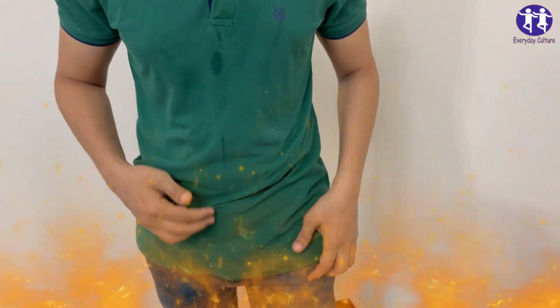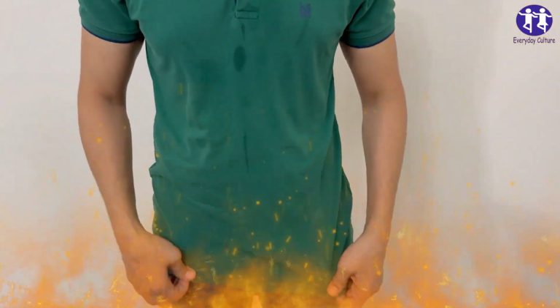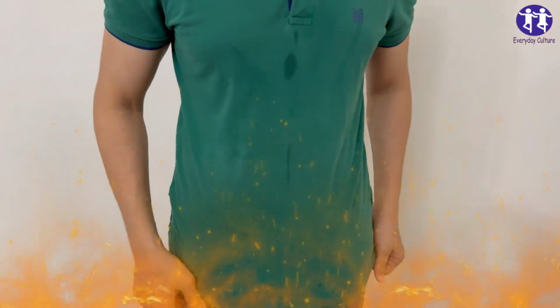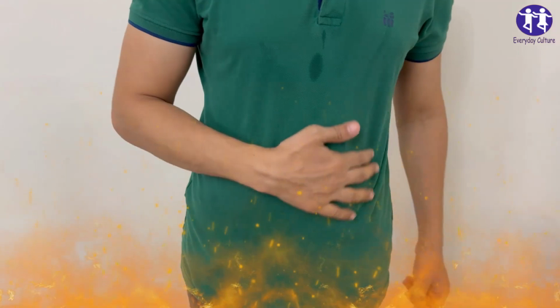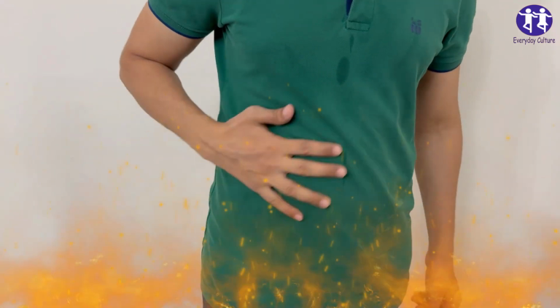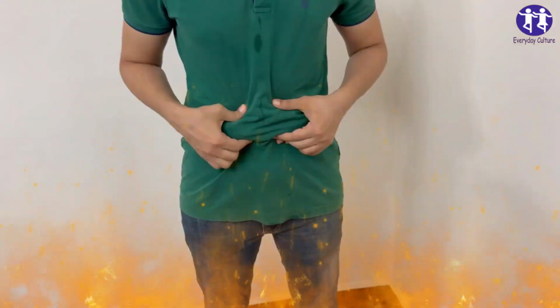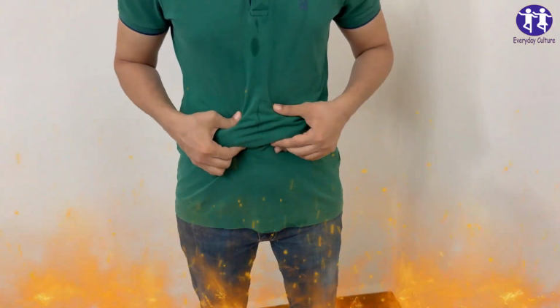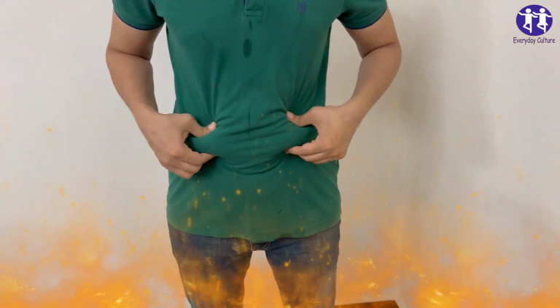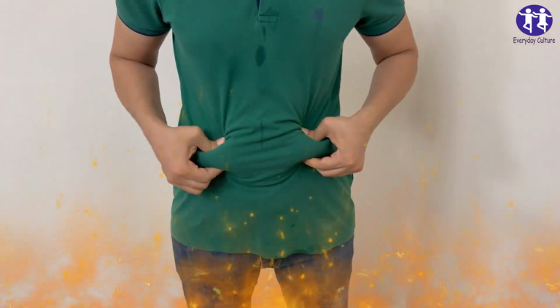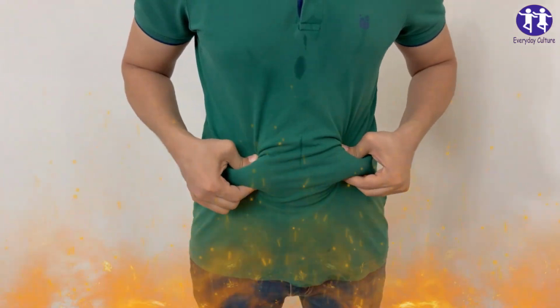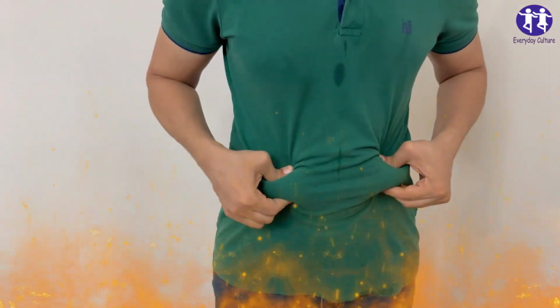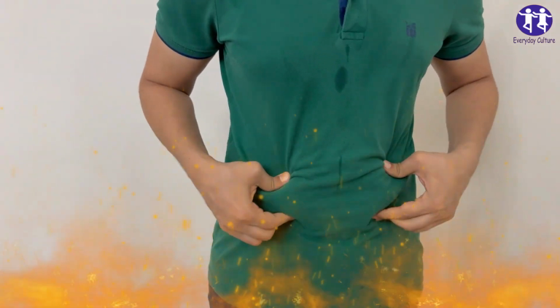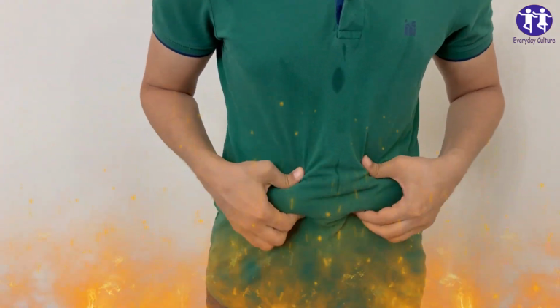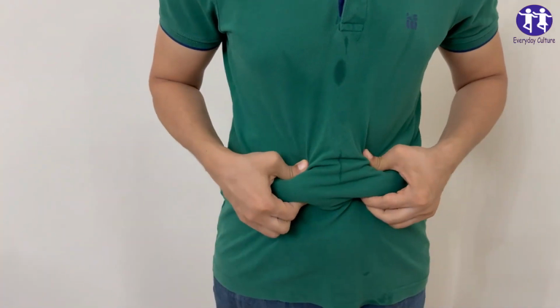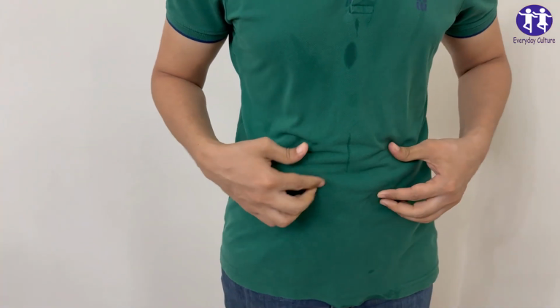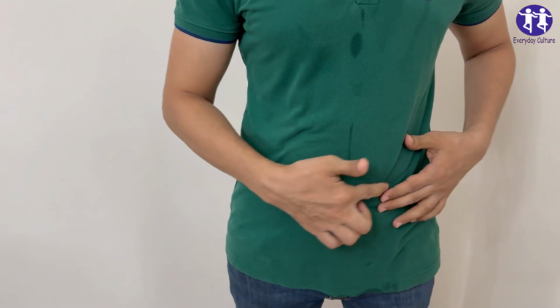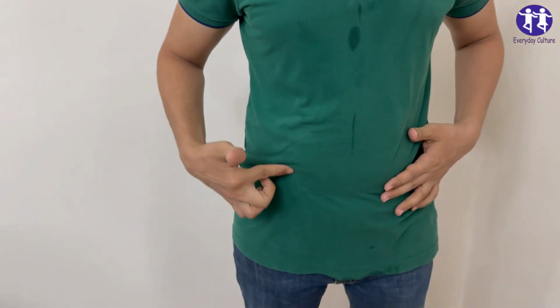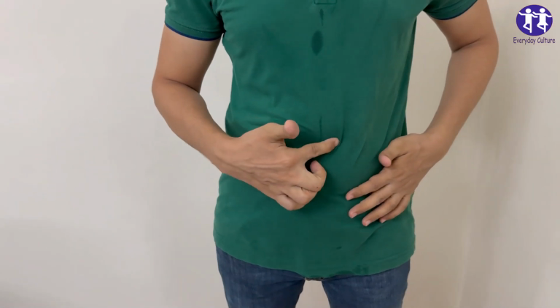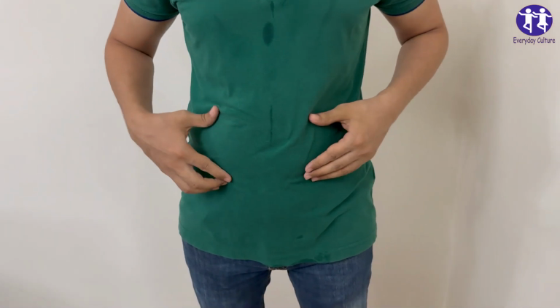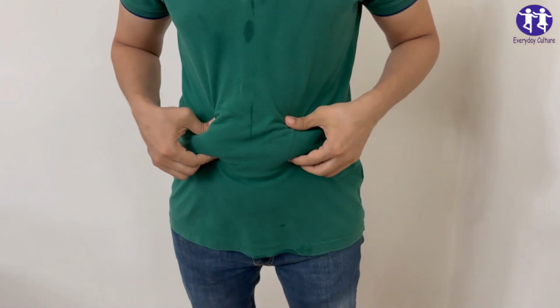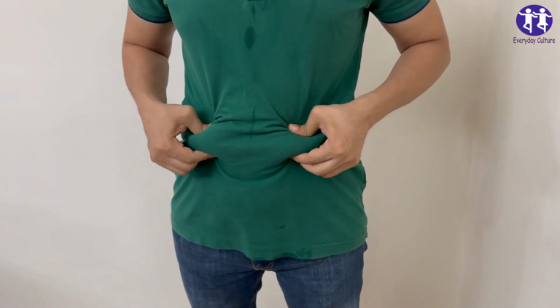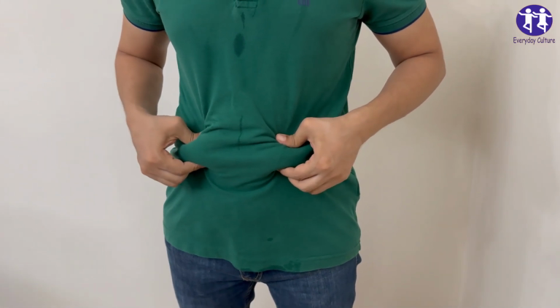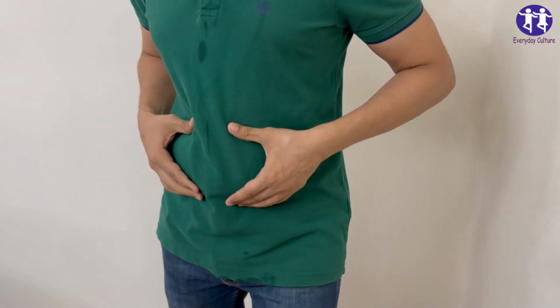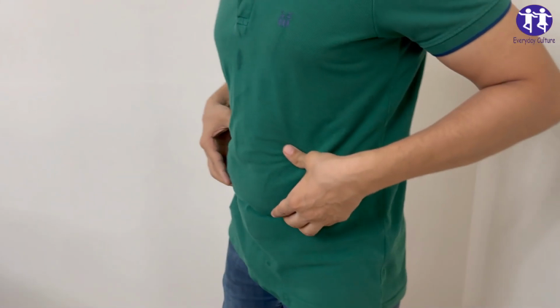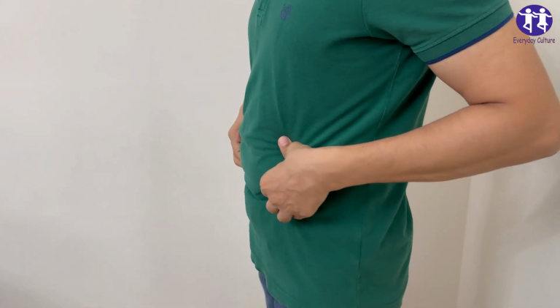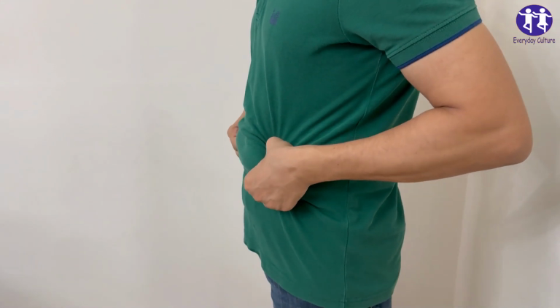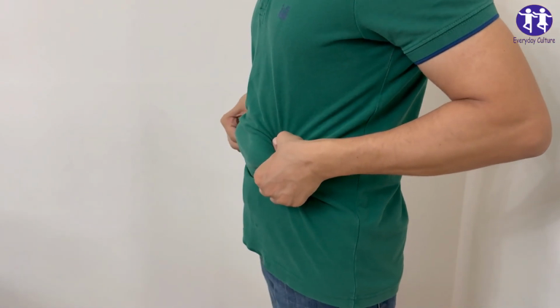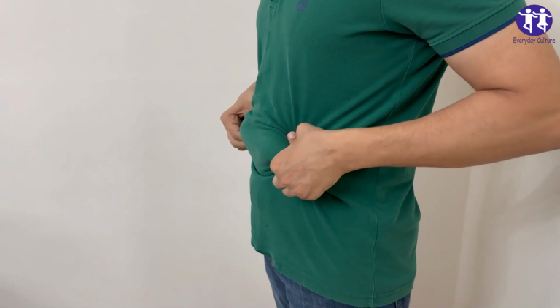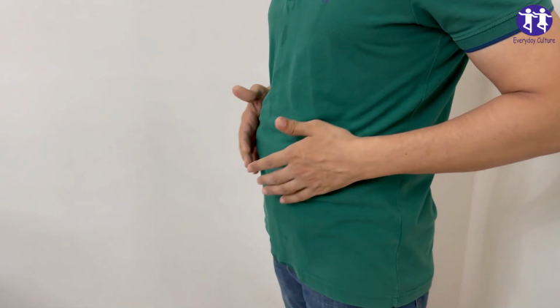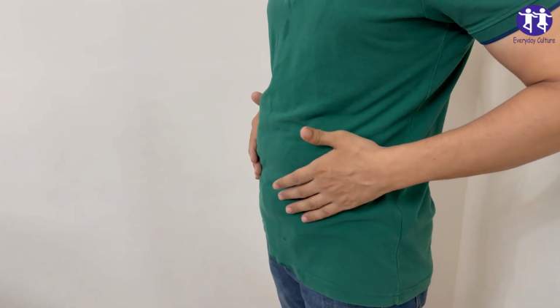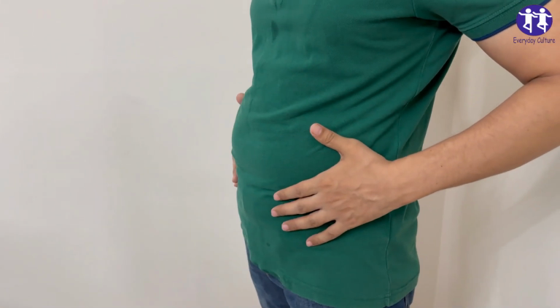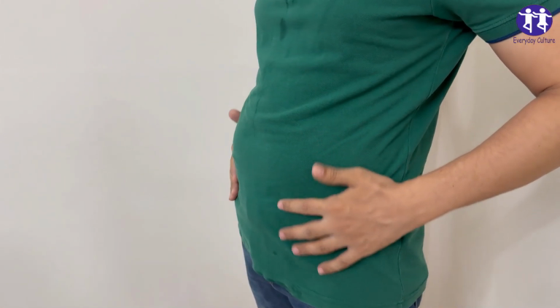4. Berries. These tiny fruits are loaded with fiber and antioxidants, helping you stay full and fight fat. They're sweet, satisfying, and simply amazing for your waistline.